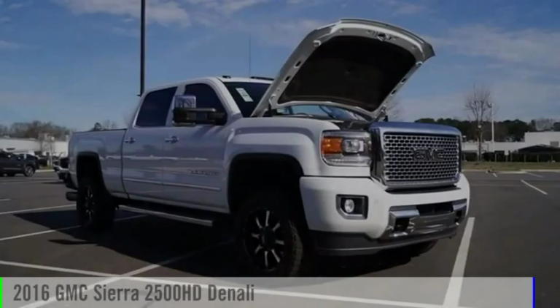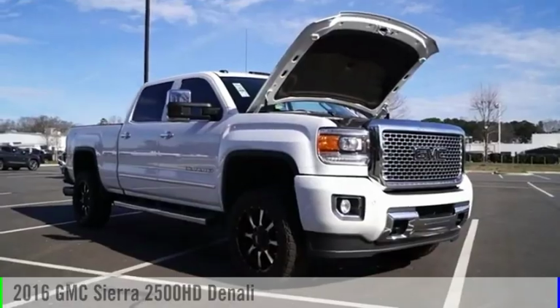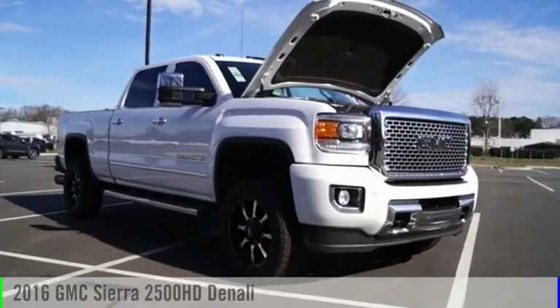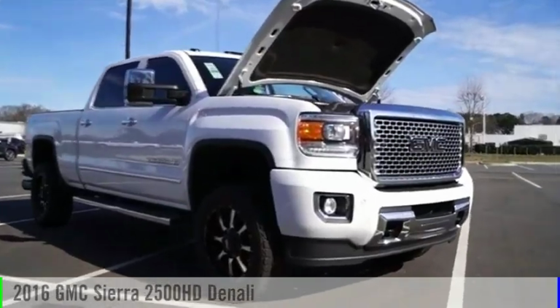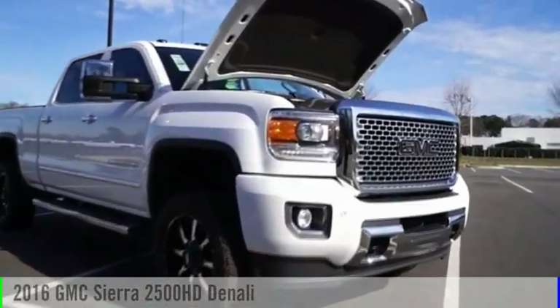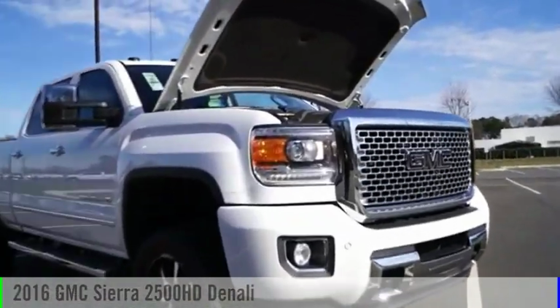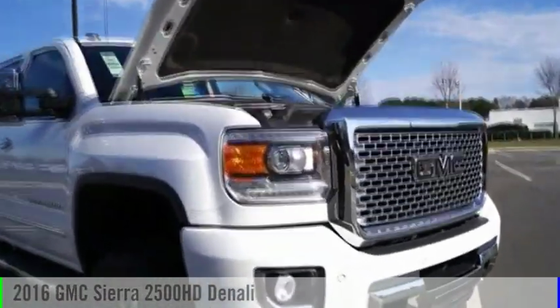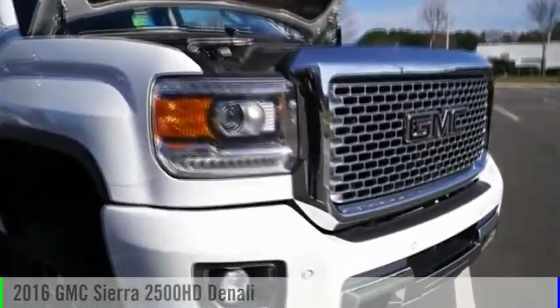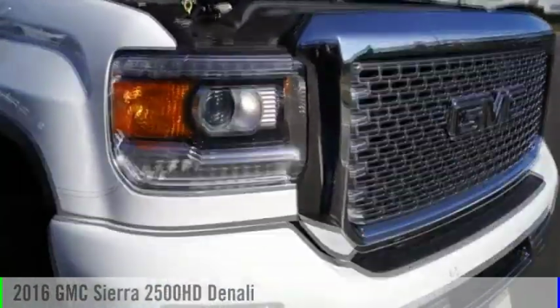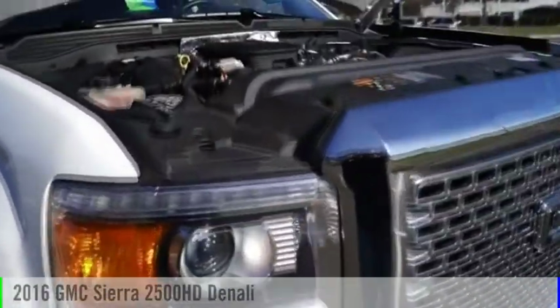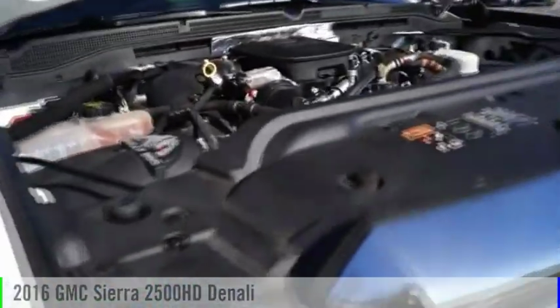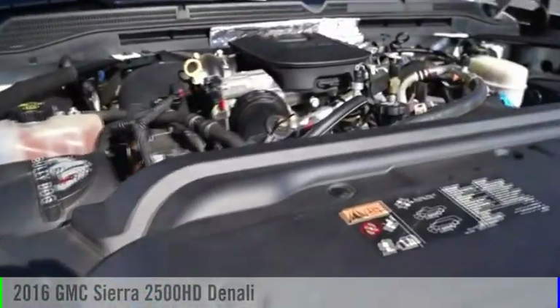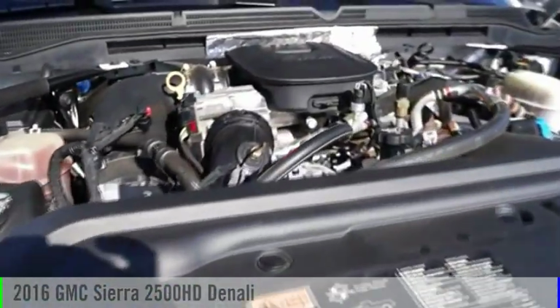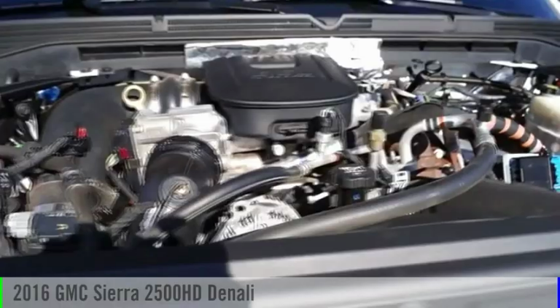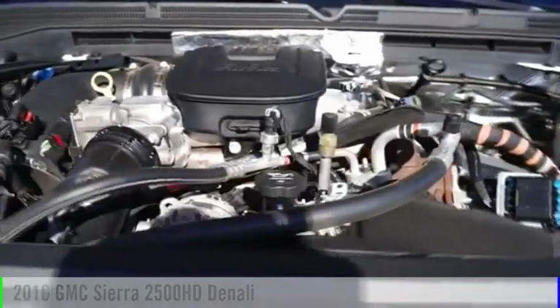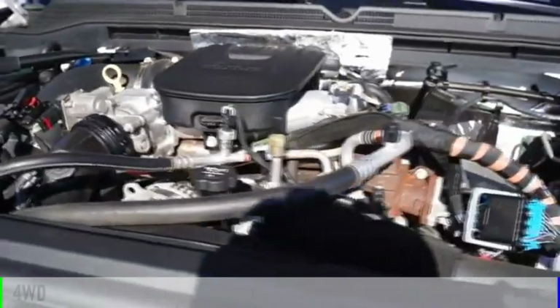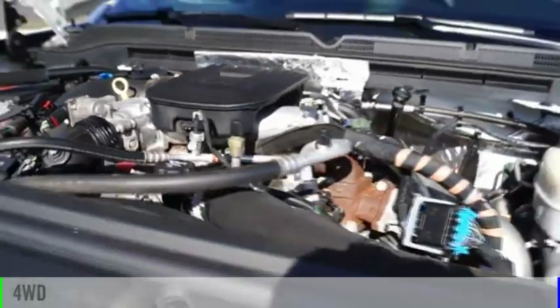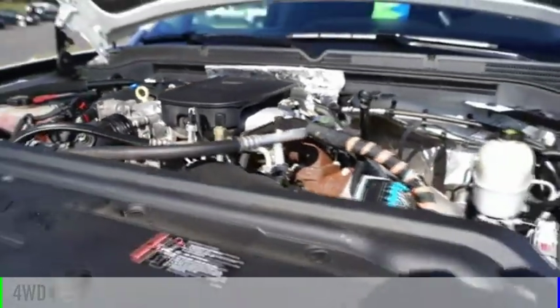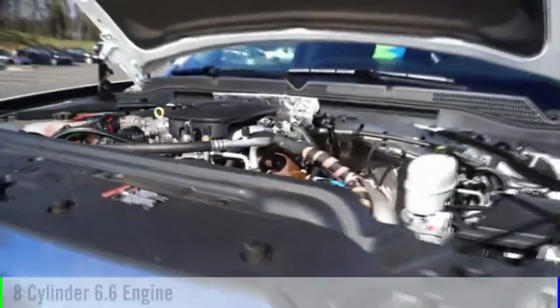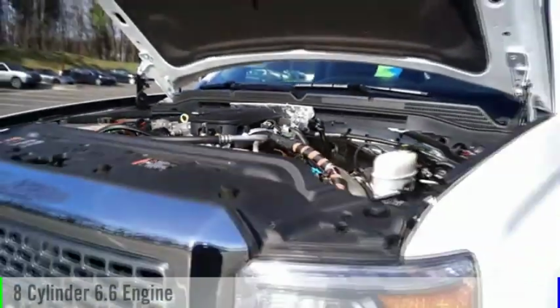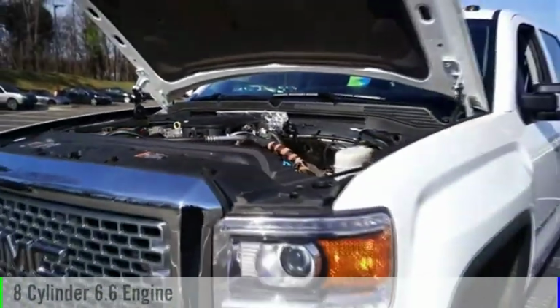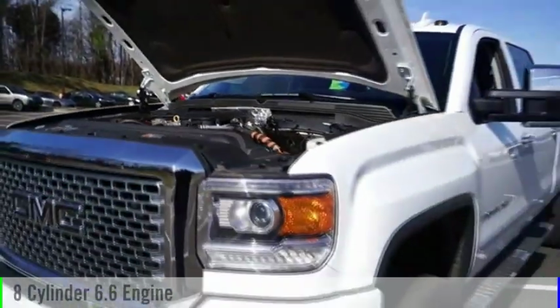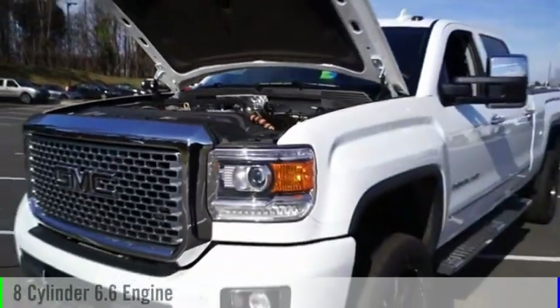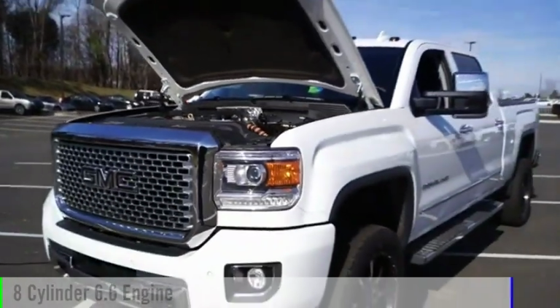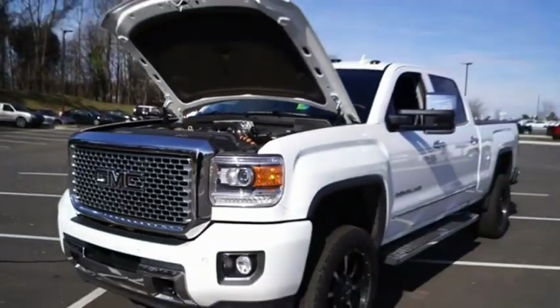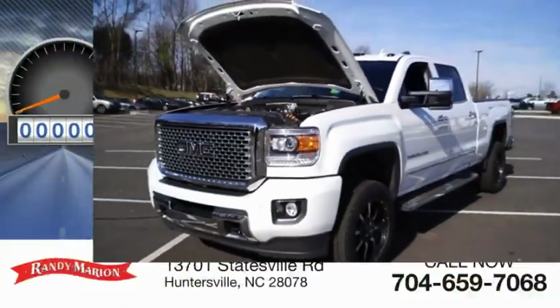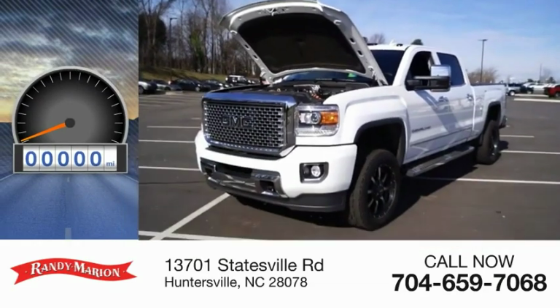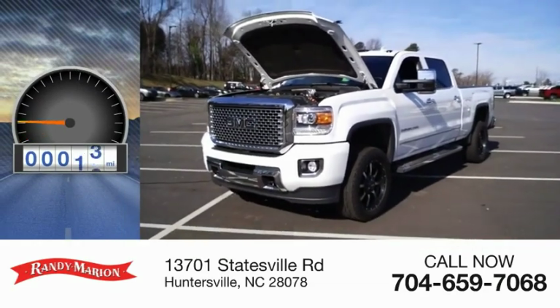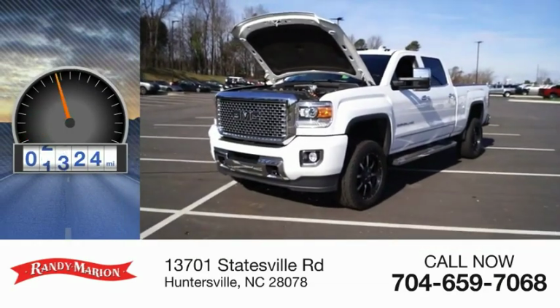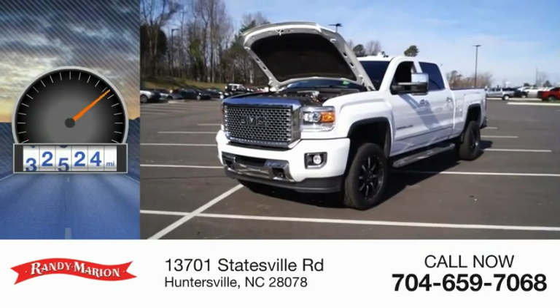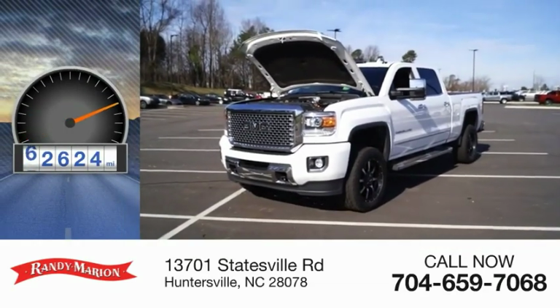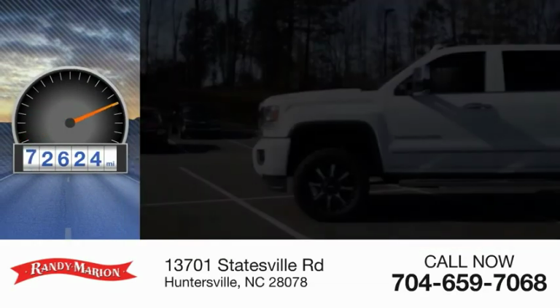Come test drive the 2016 Sierra 2500 HD. This vehicle is powered by a four-wheel drive, eight-cylinder, 6.6-liter engine. This vehicle has less than 75,000 miles.